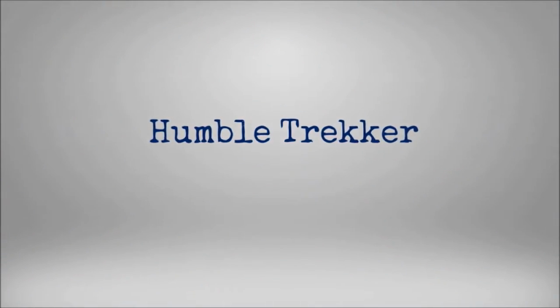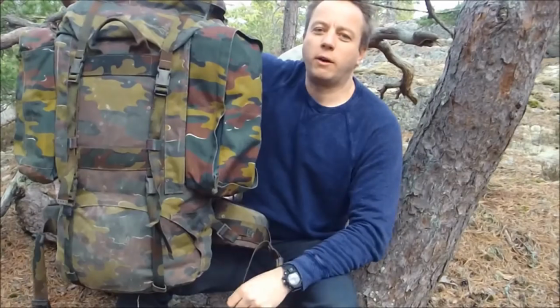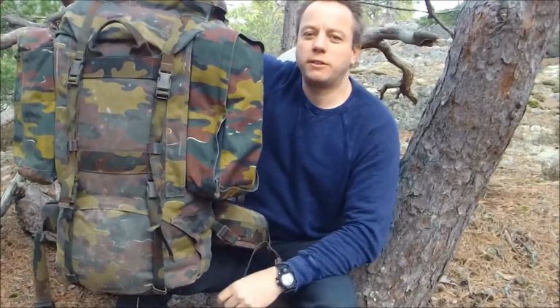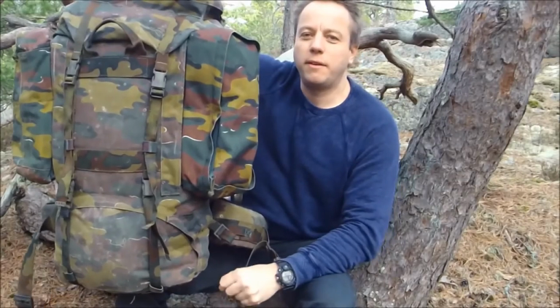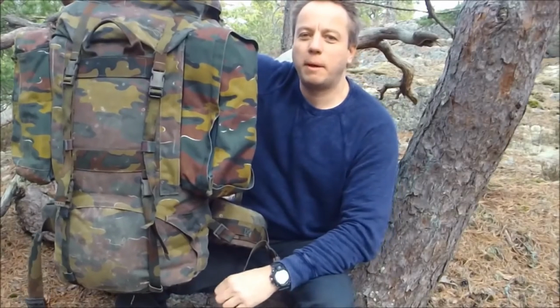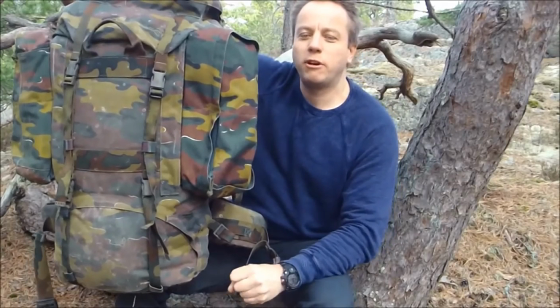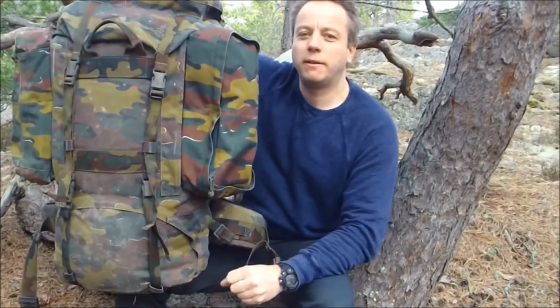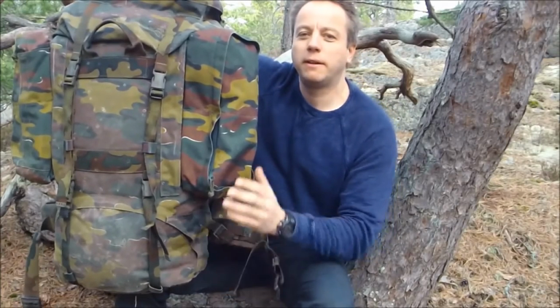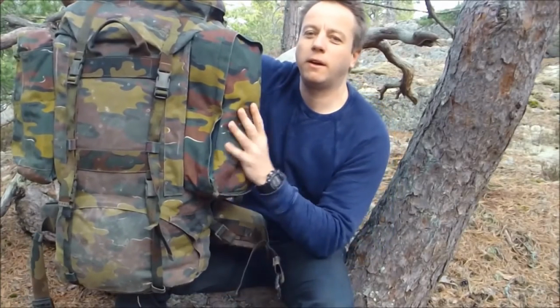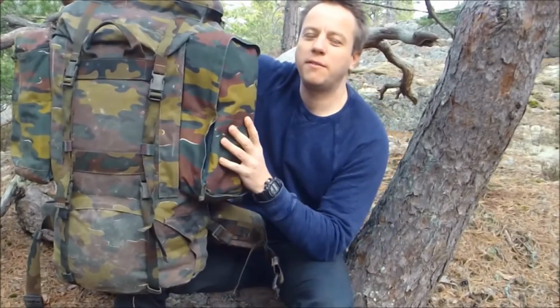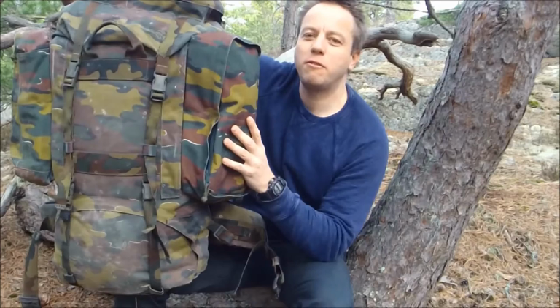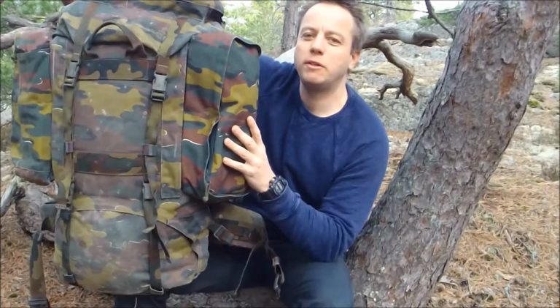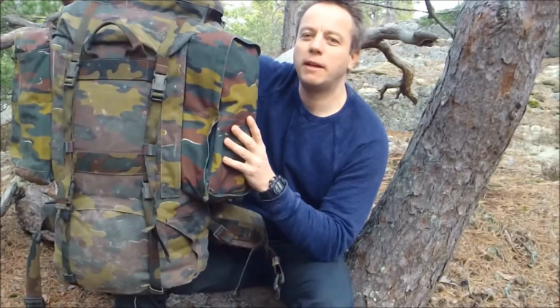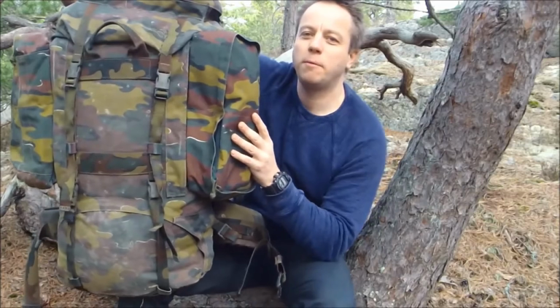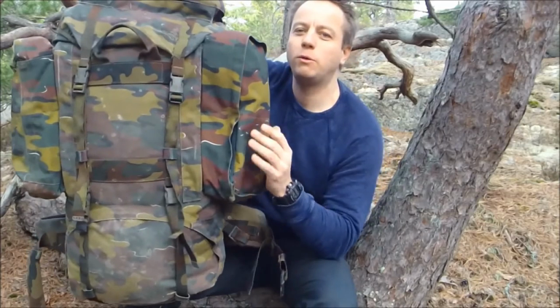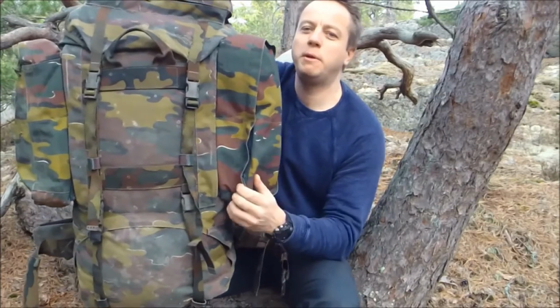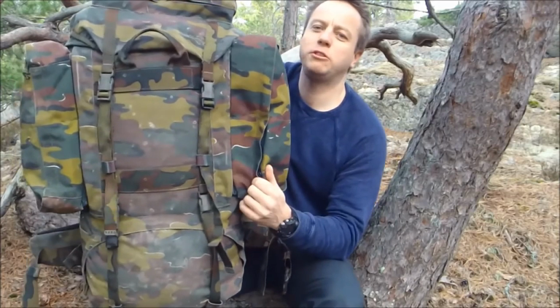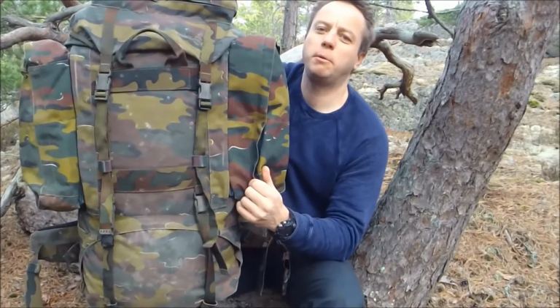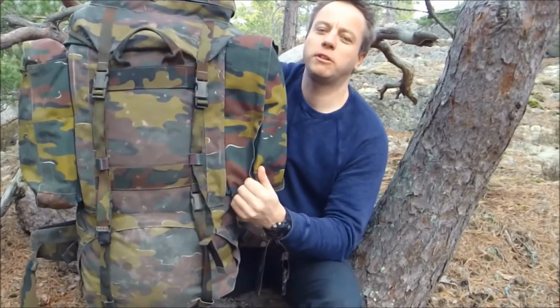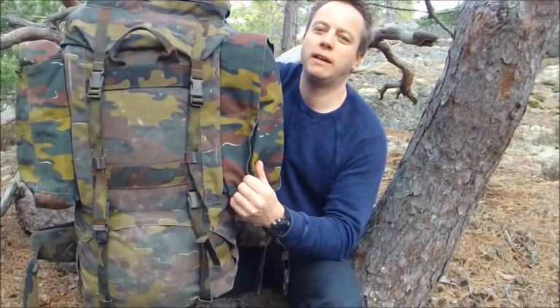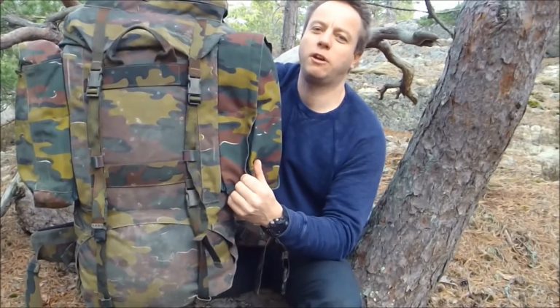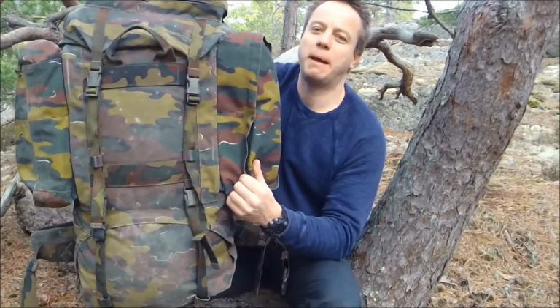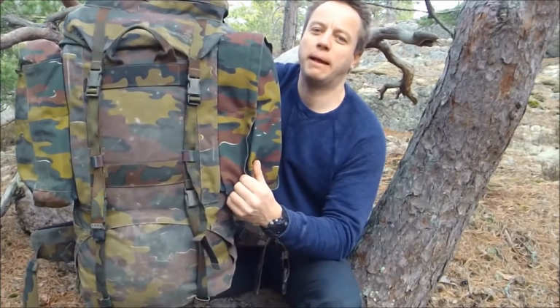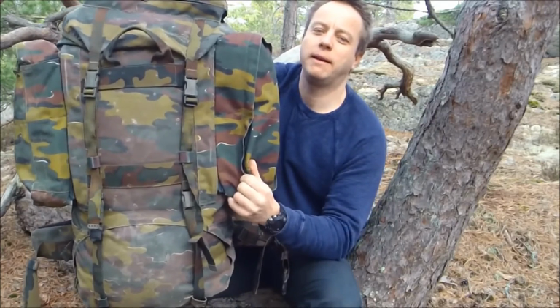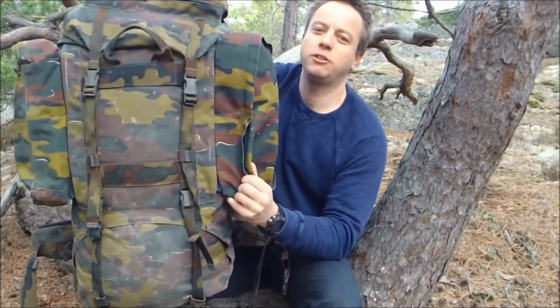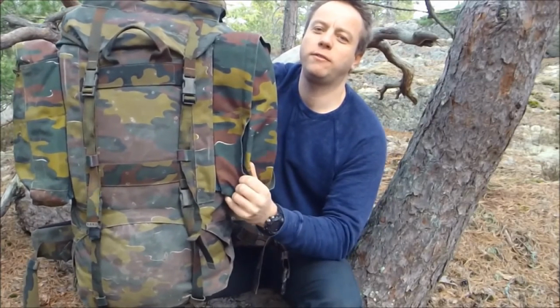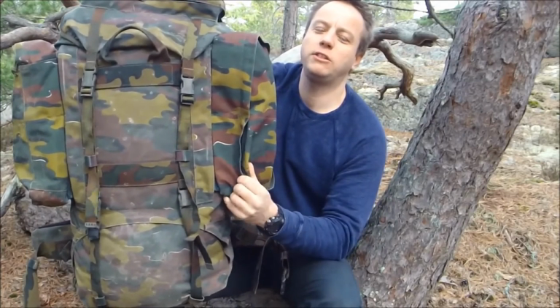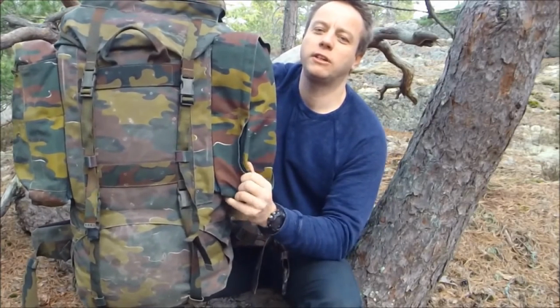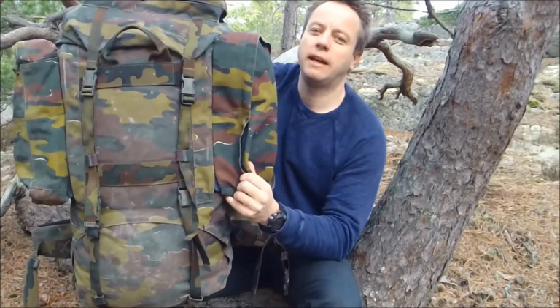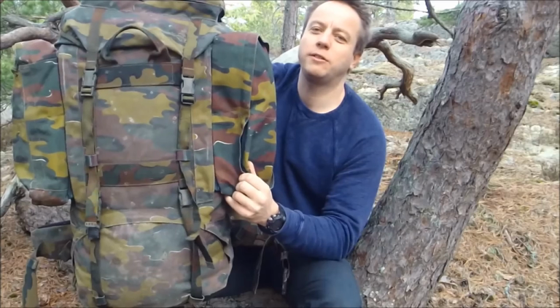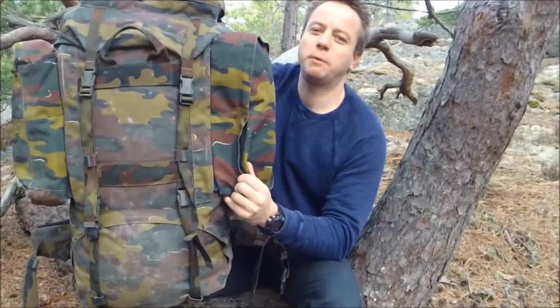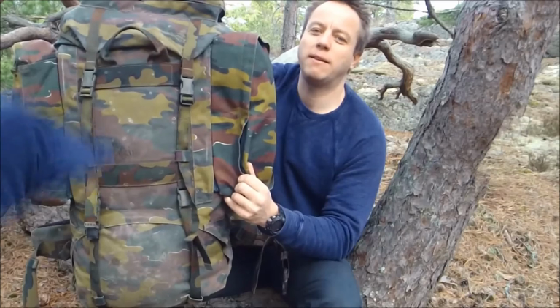Hi guys, it's Dave here, Humble Trekker. I'm going to give you a review today of the Belgian Military Surplus extra large backpack. Let's look at the features and how this thing is put together.